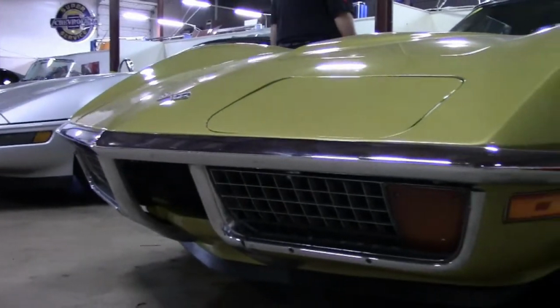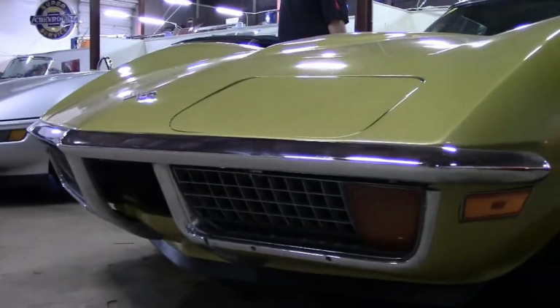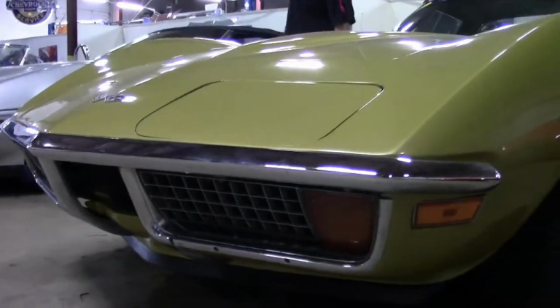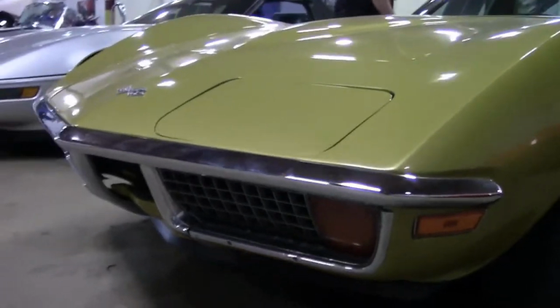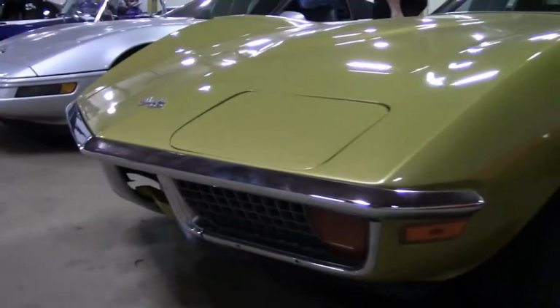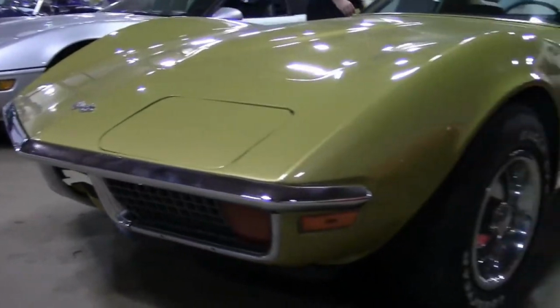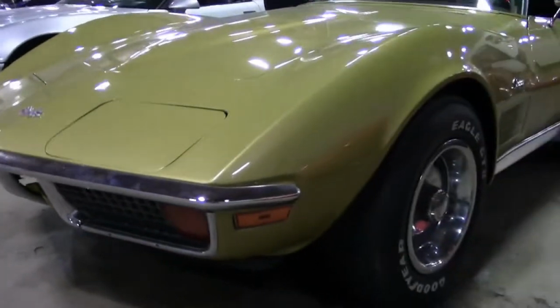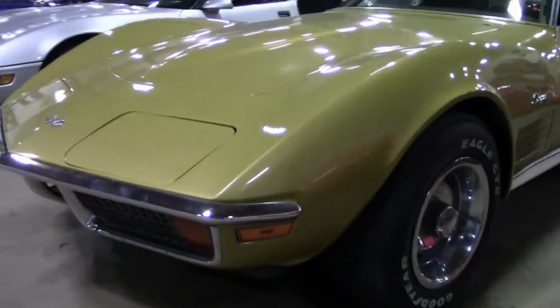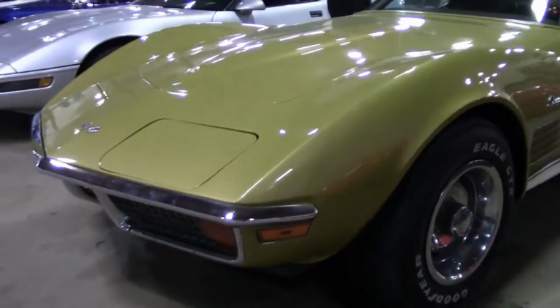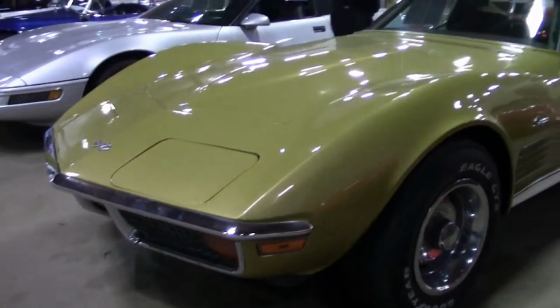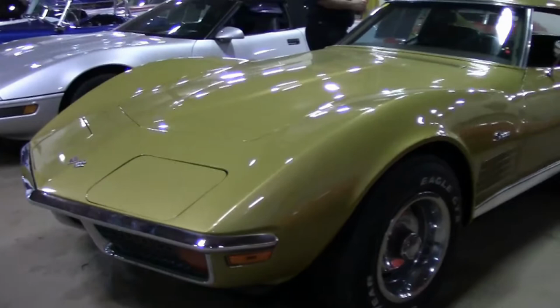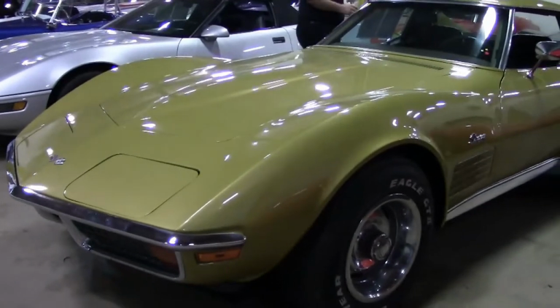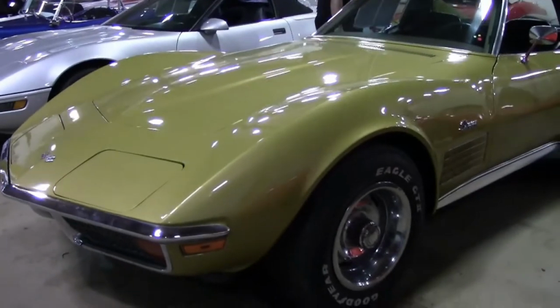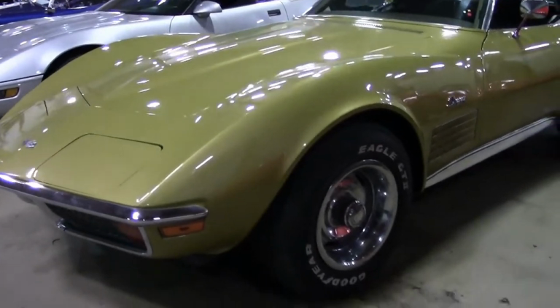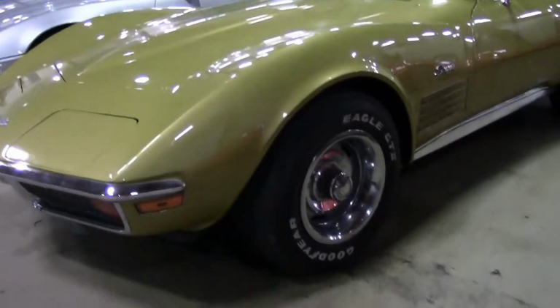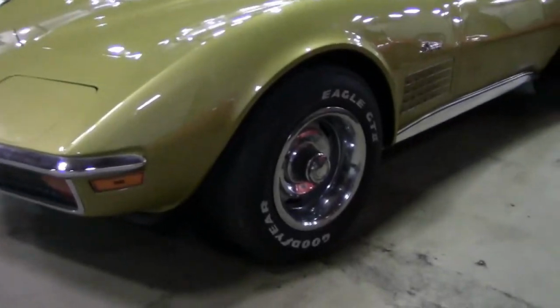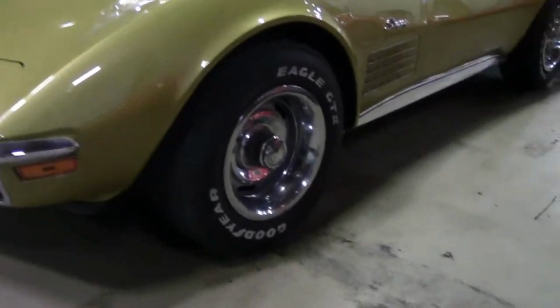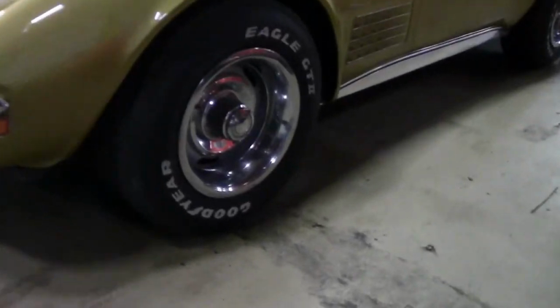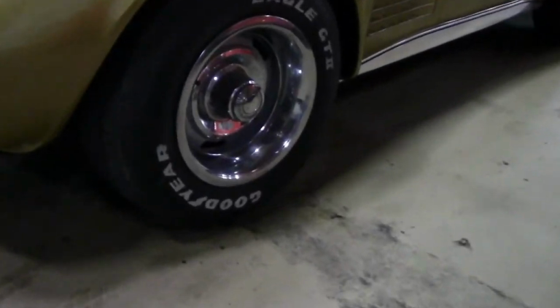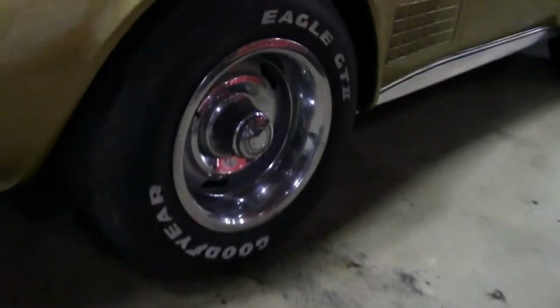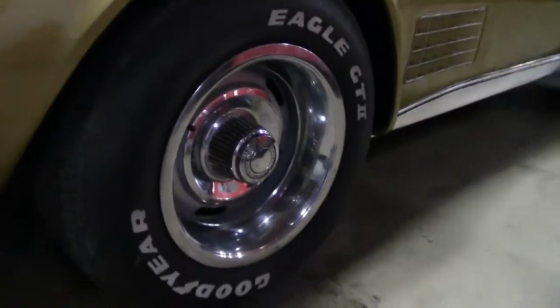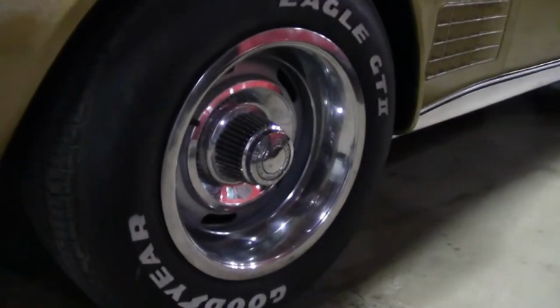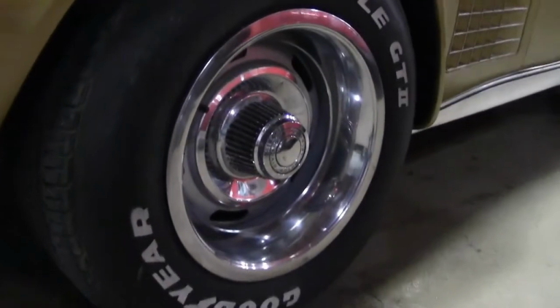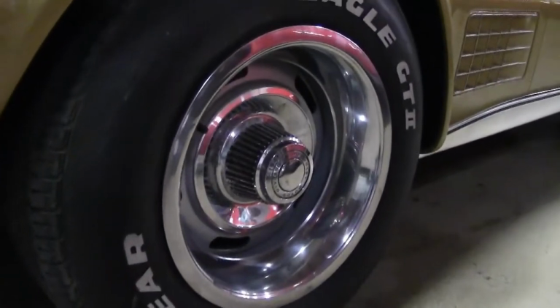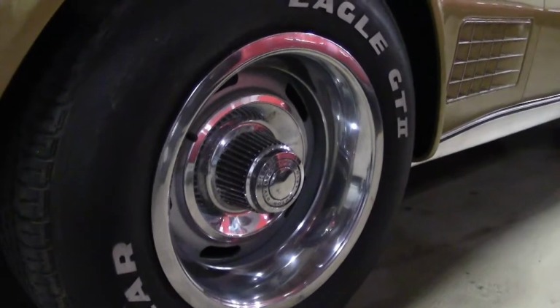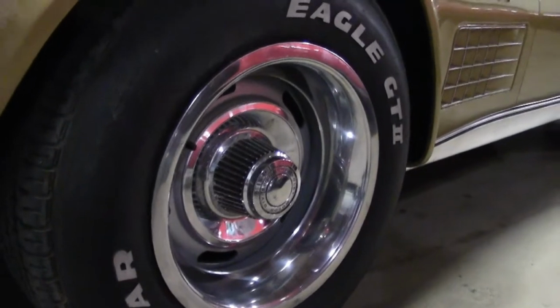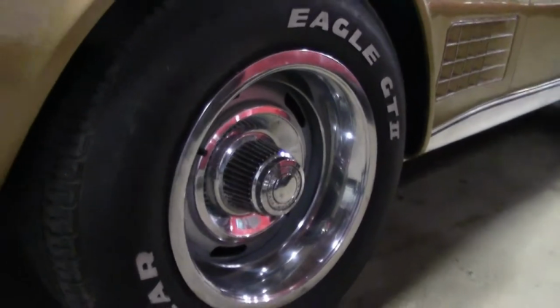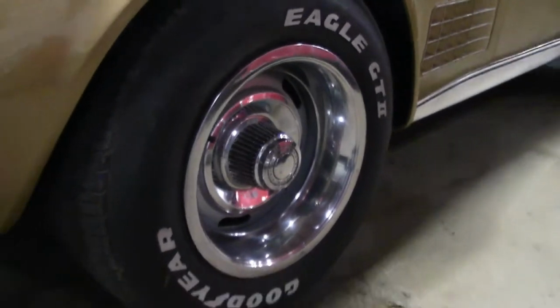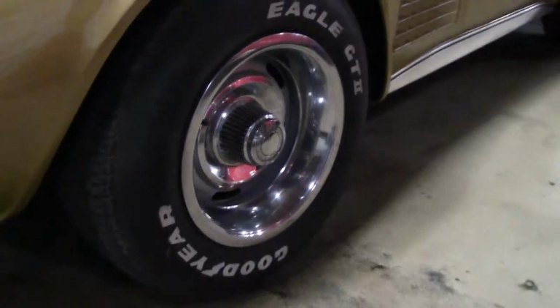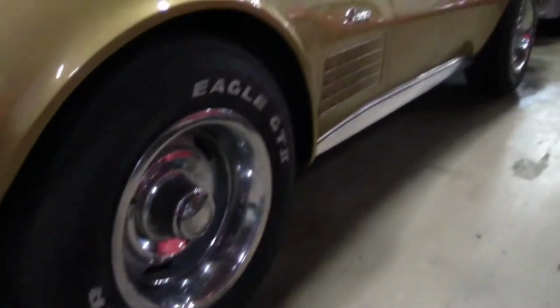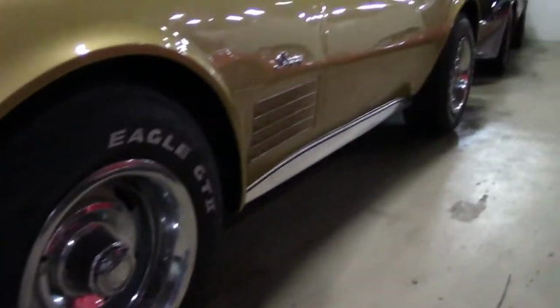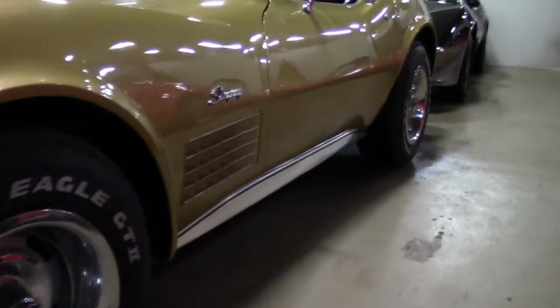This is an automatic numbers matching car — 300 horsepower, power steering, power brakes, air conditioning, tilt and telescoping wheel, and deluxe interior.